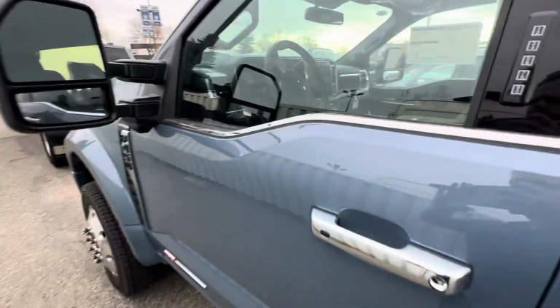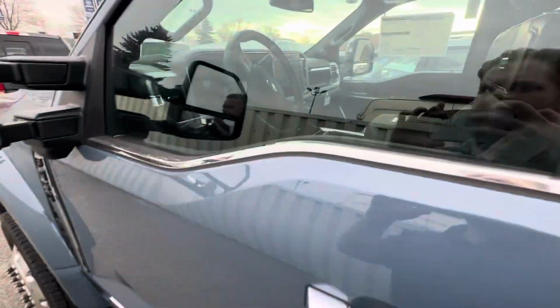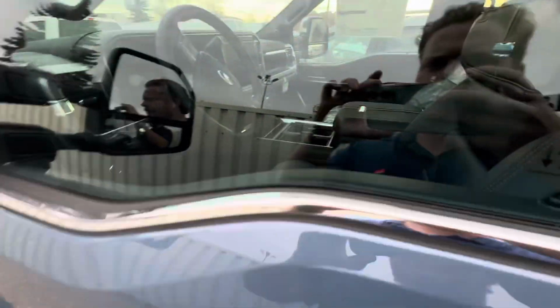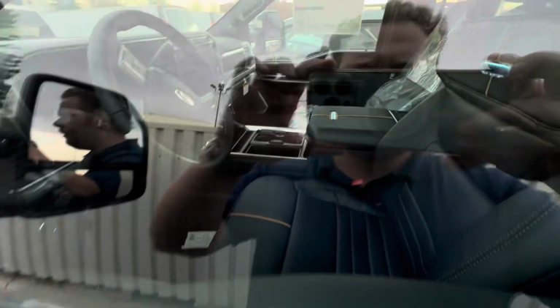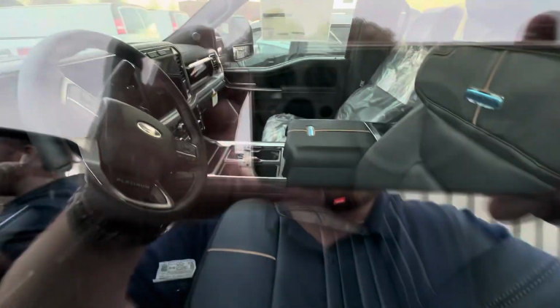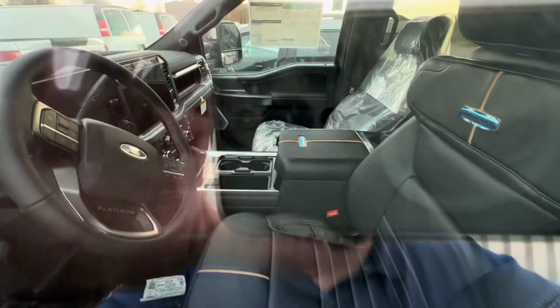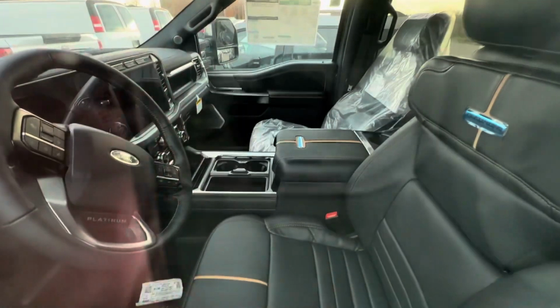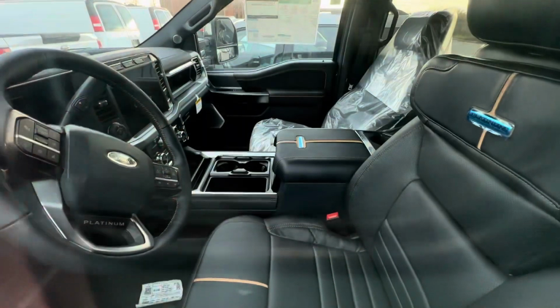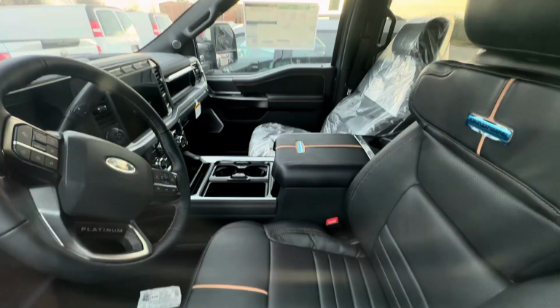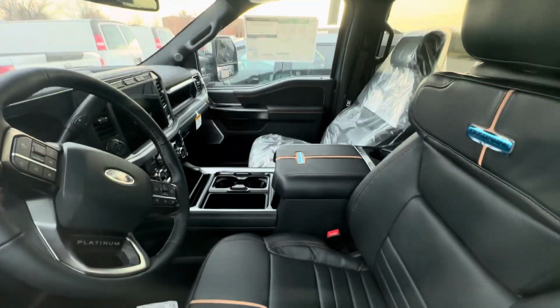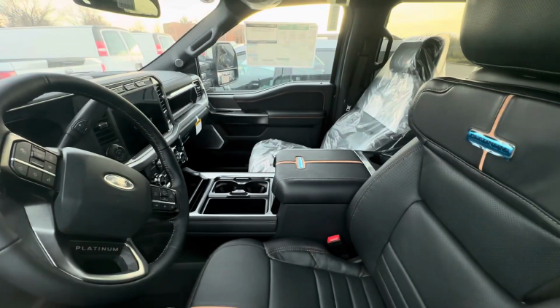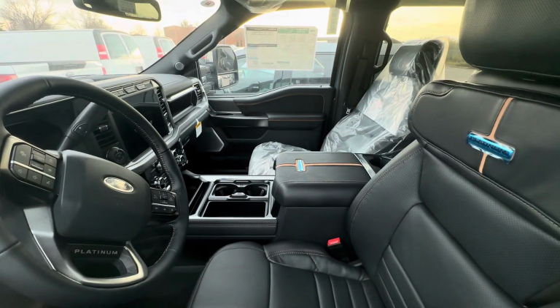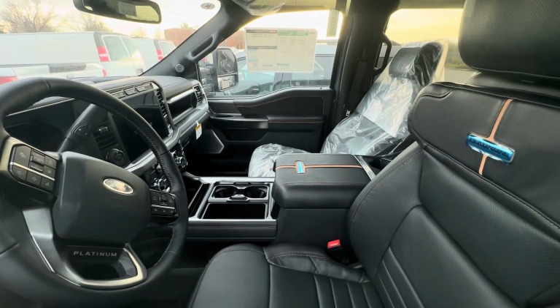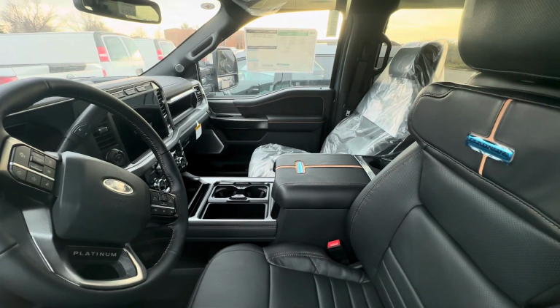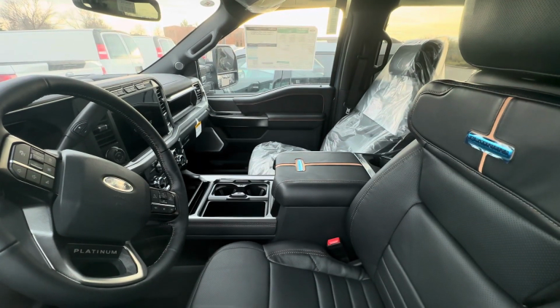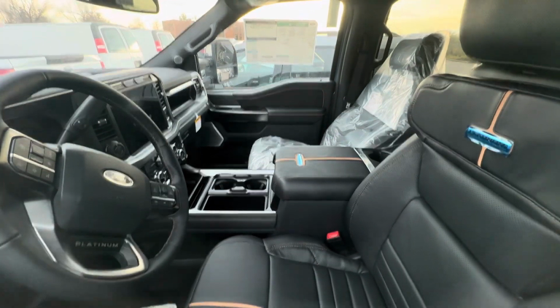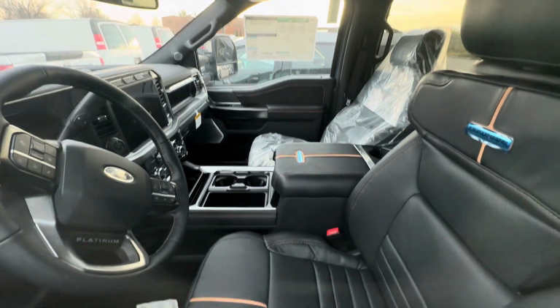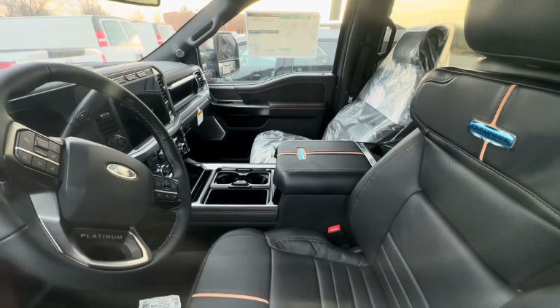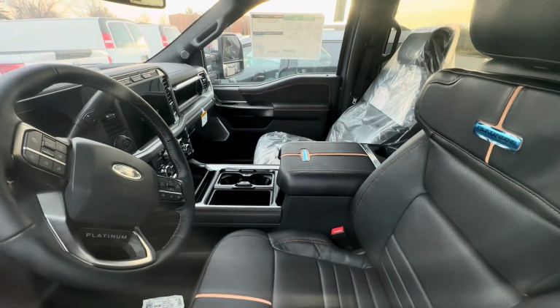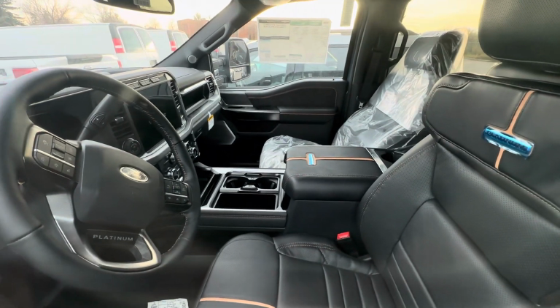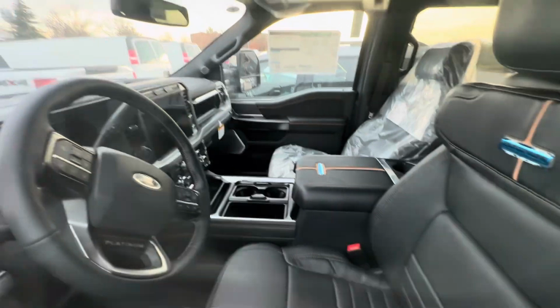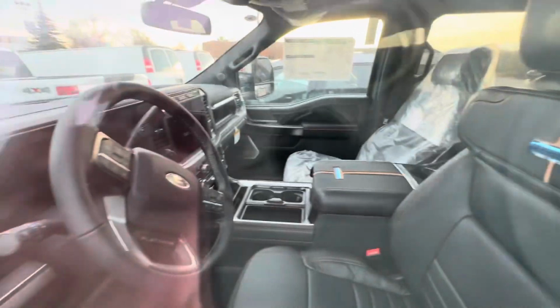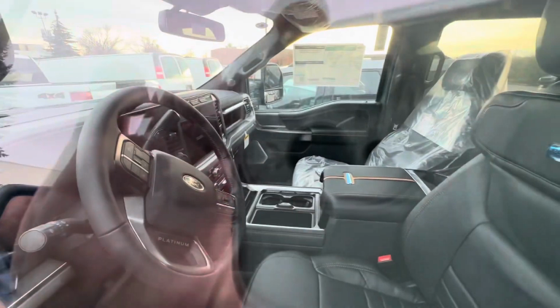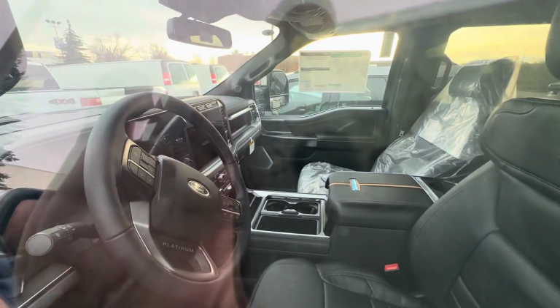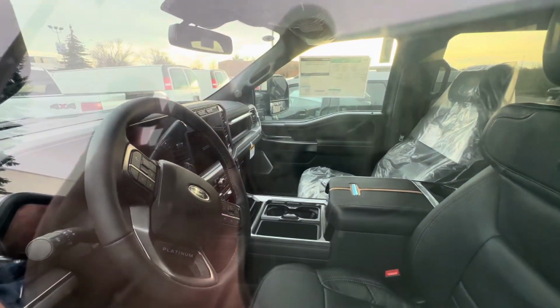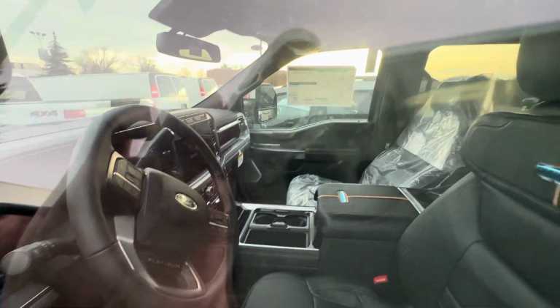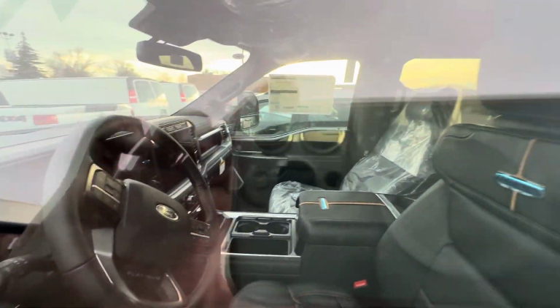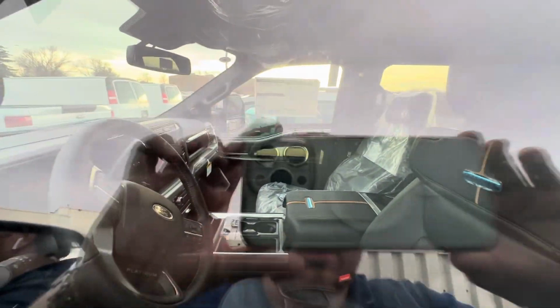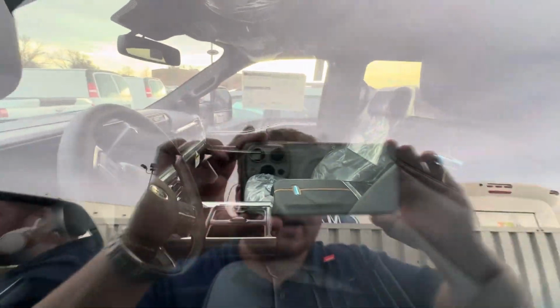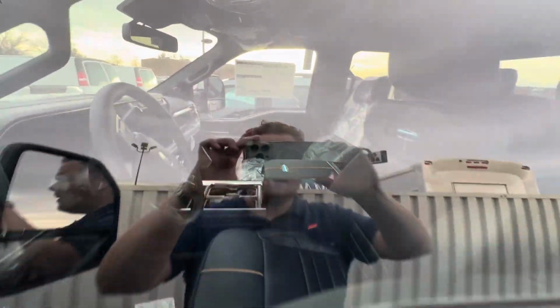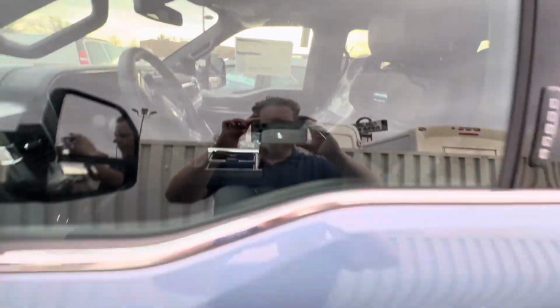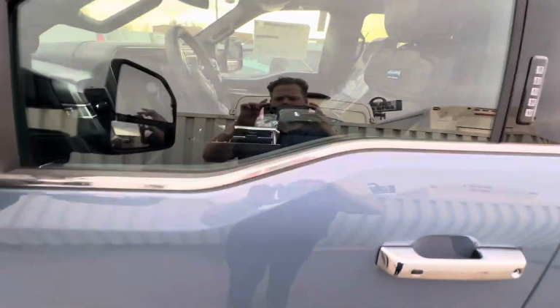I don't have the keys because I've literally just got here. It'll kind of show you what the interior looks like — you got the black leather, two-tone, all the regular suspects in there.